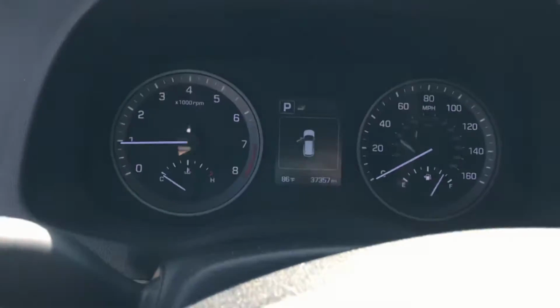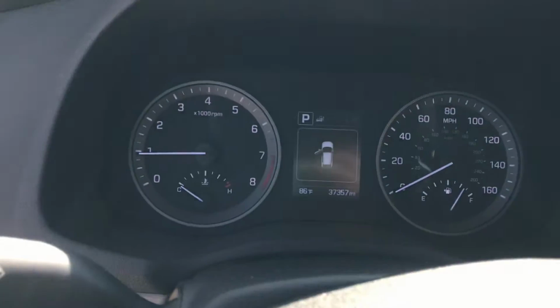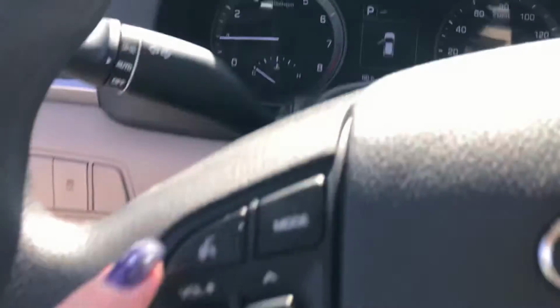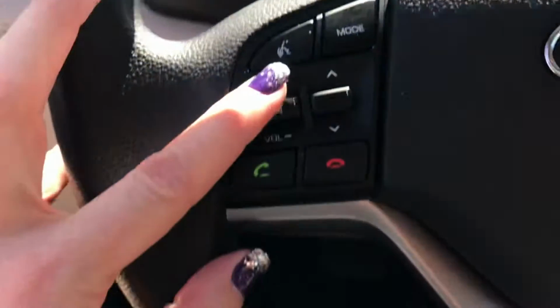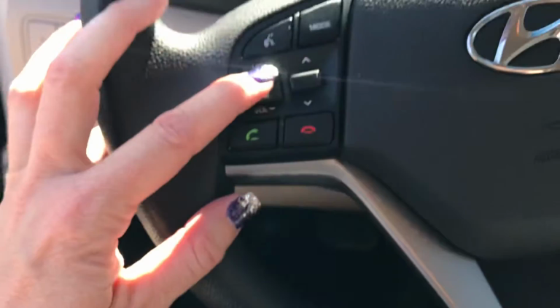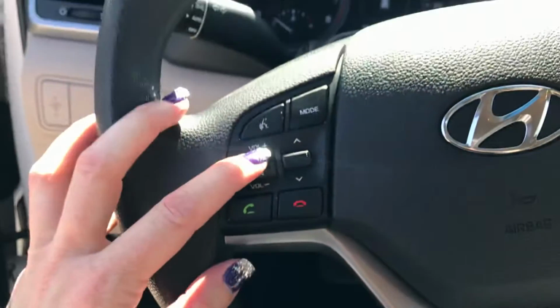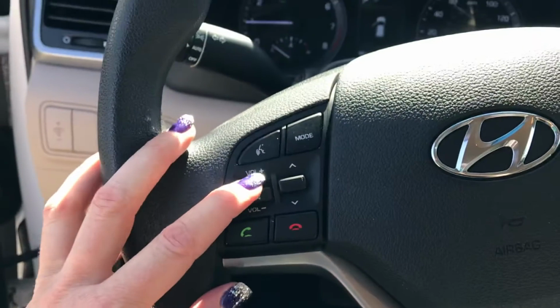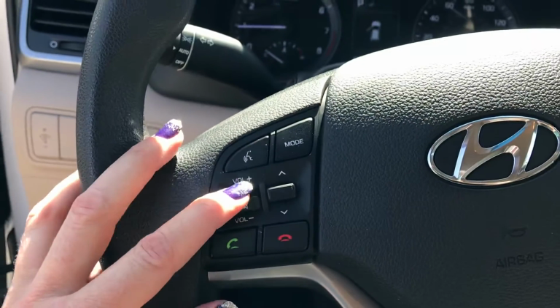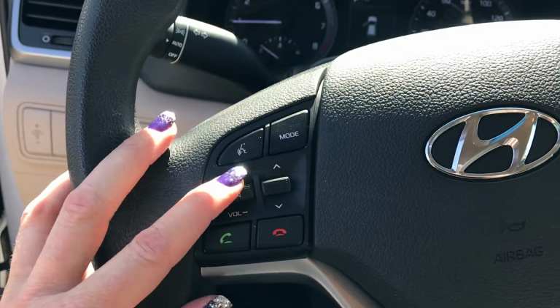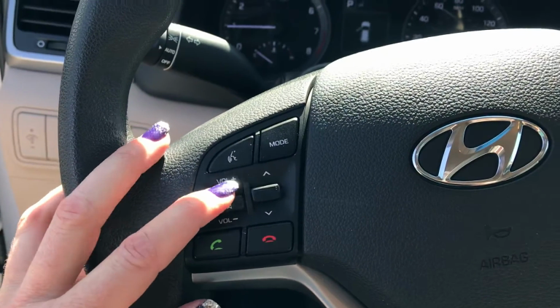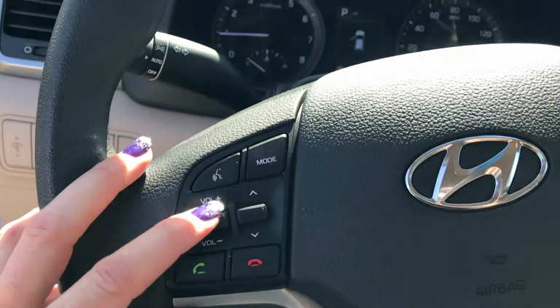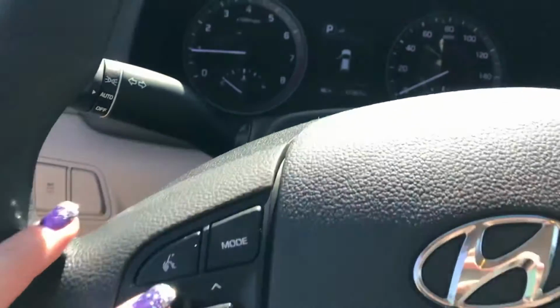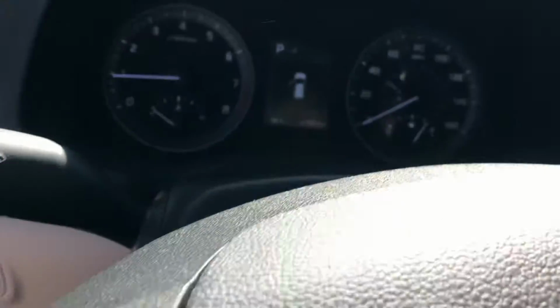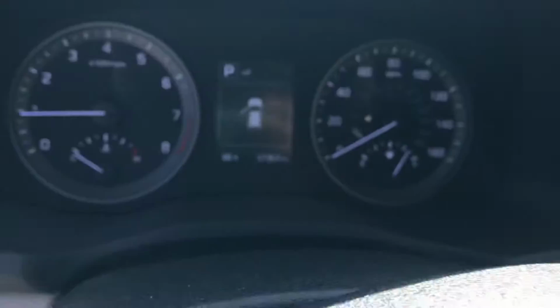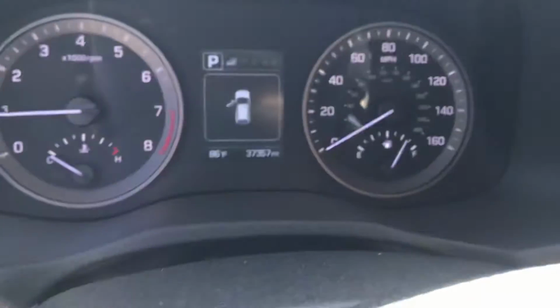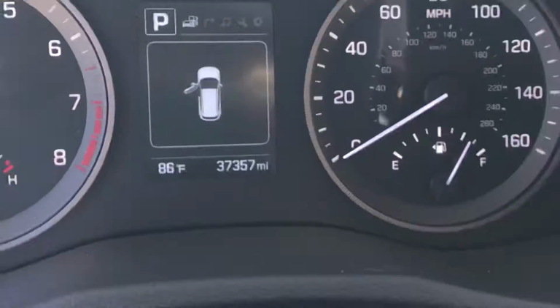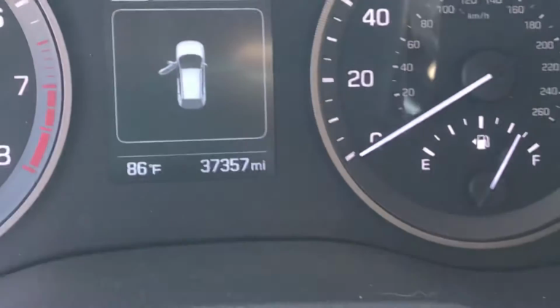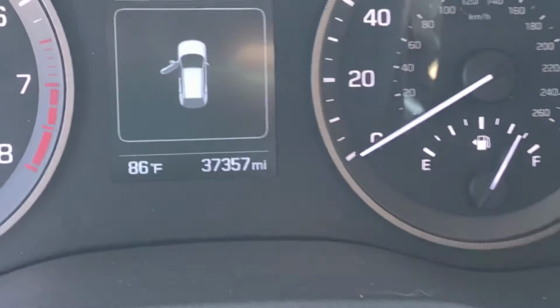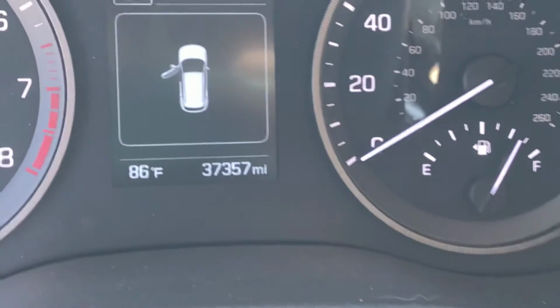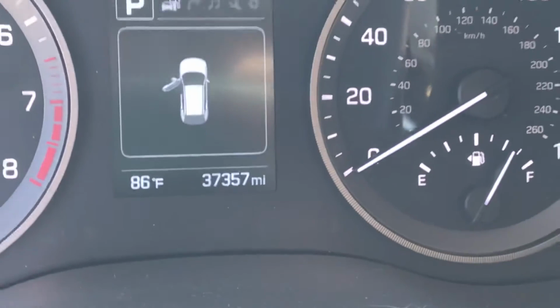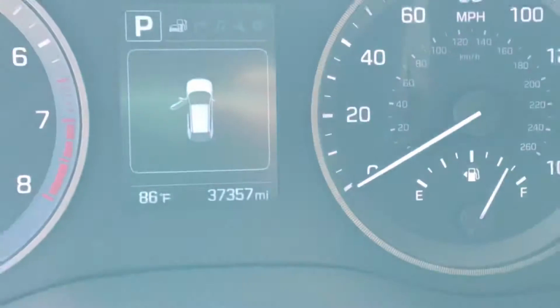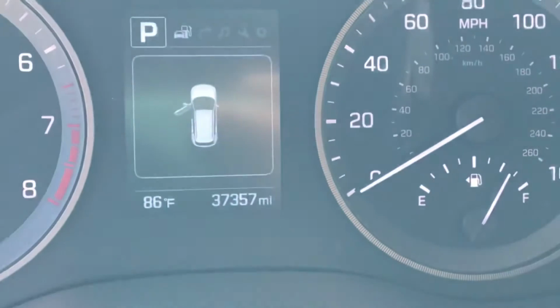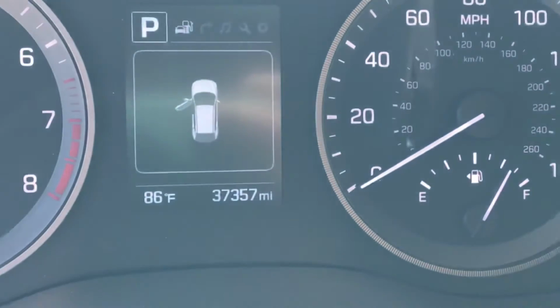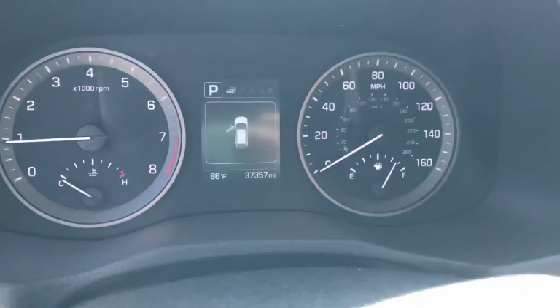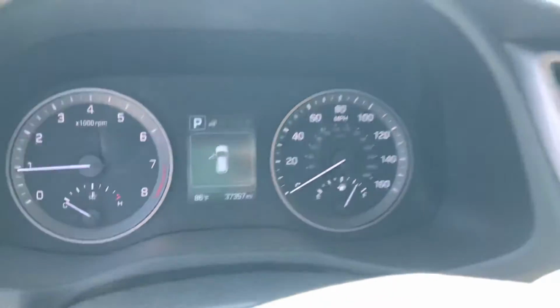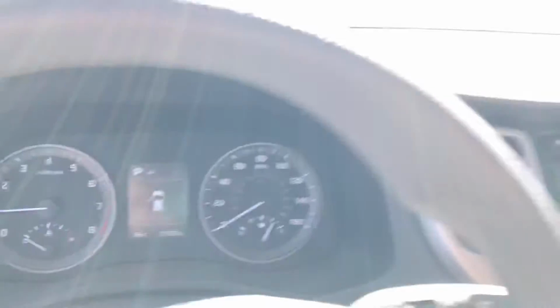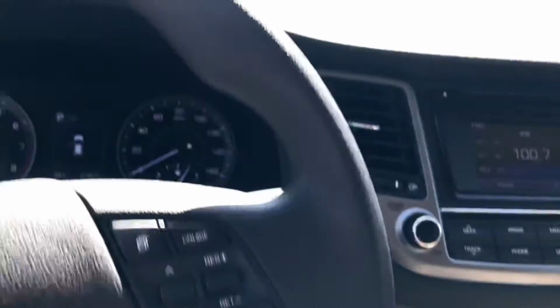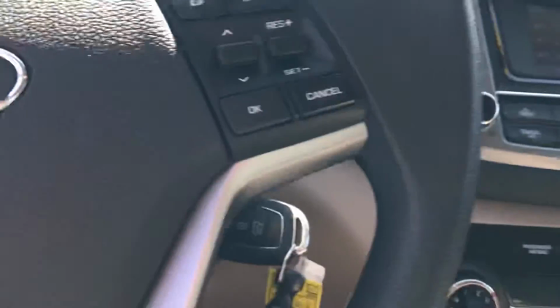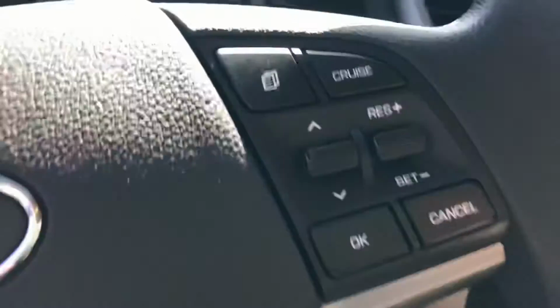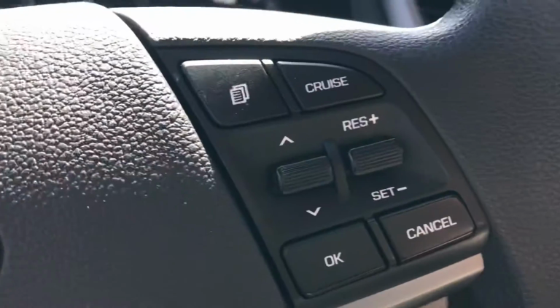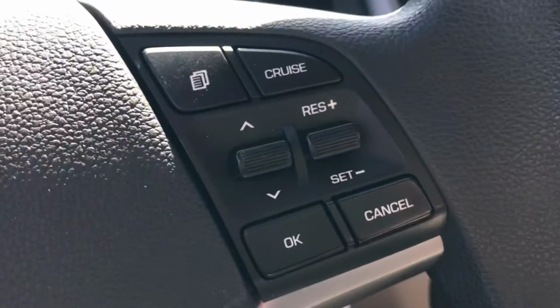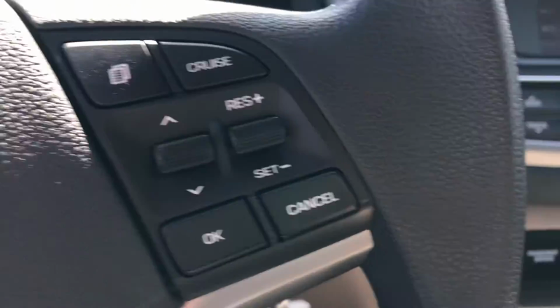This has Bluetooth — you can turn your music down right here. And here's a shot of the miles: 37,357 is all.